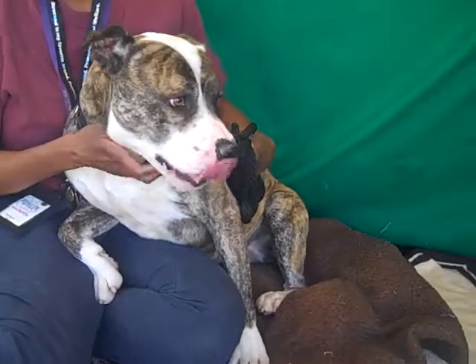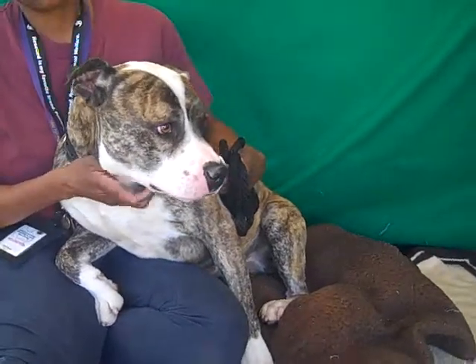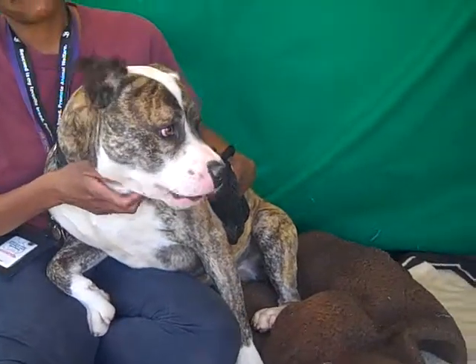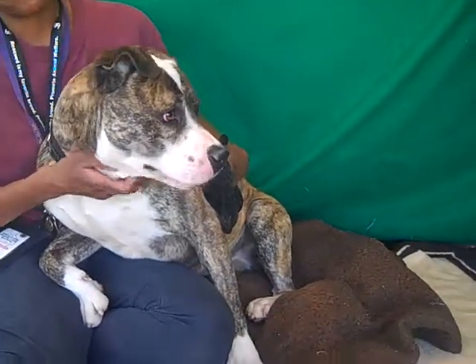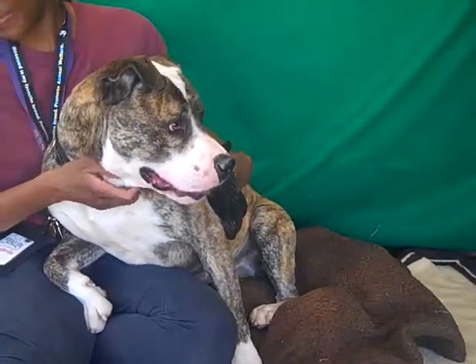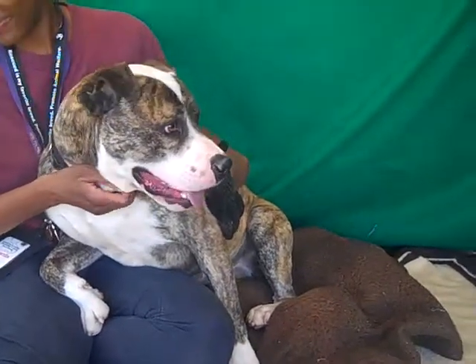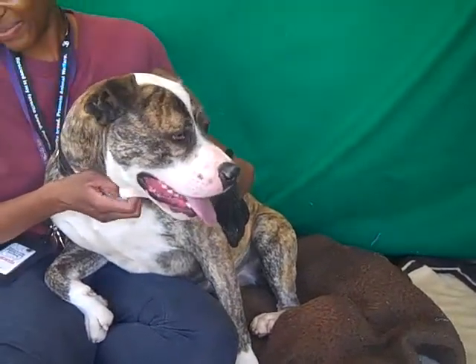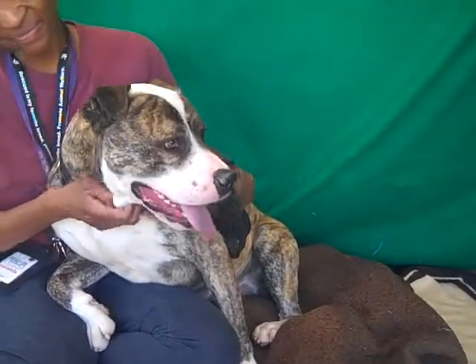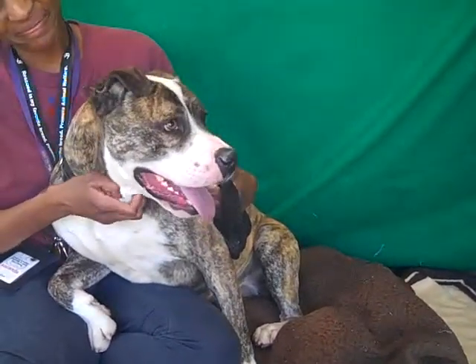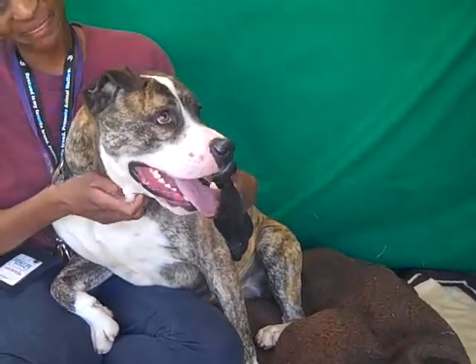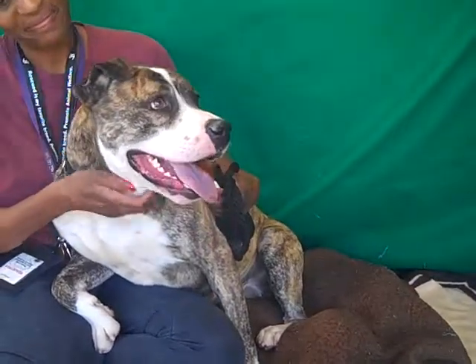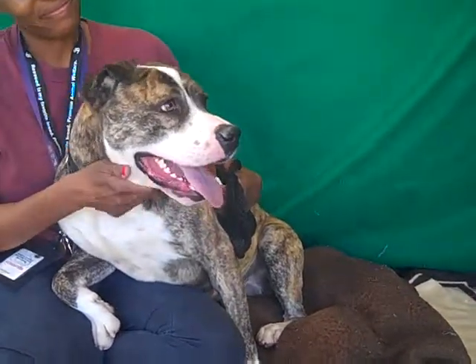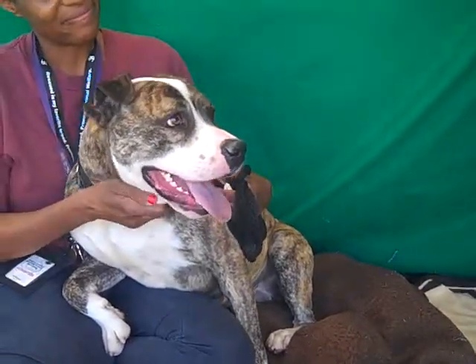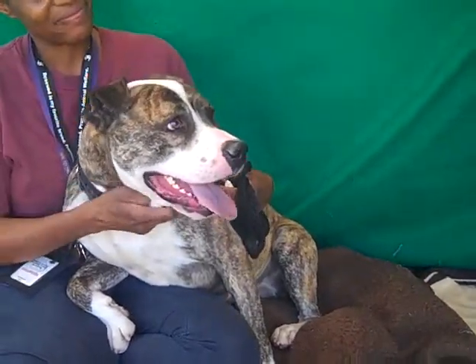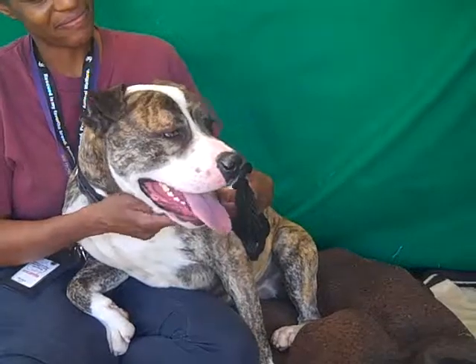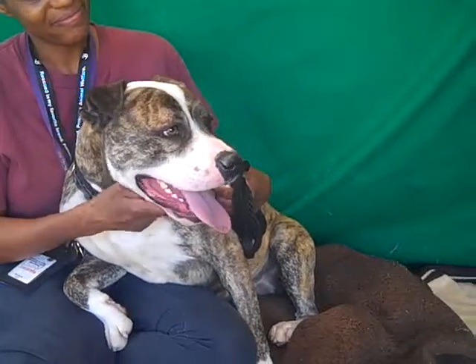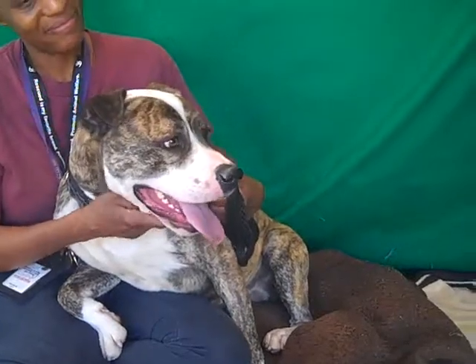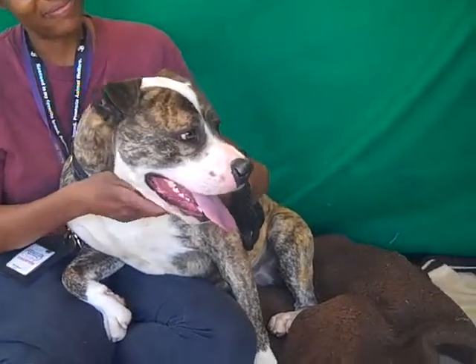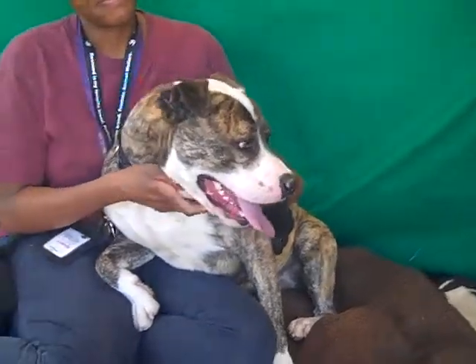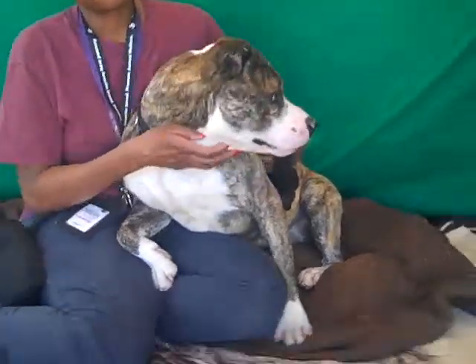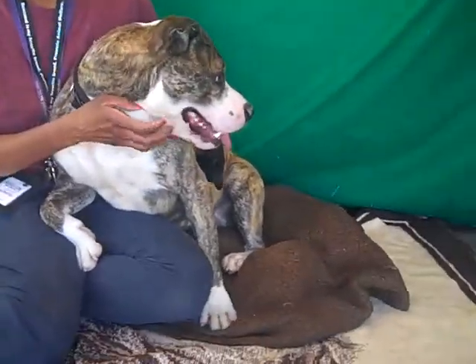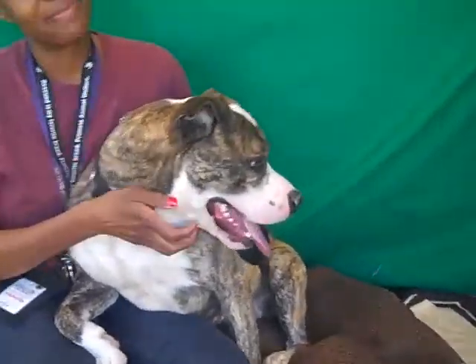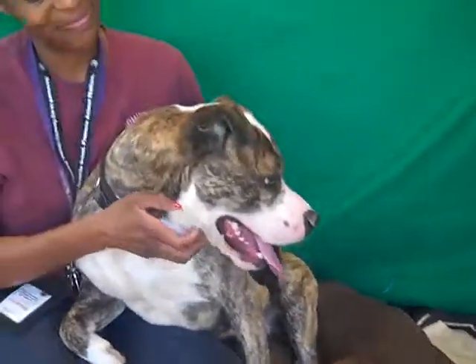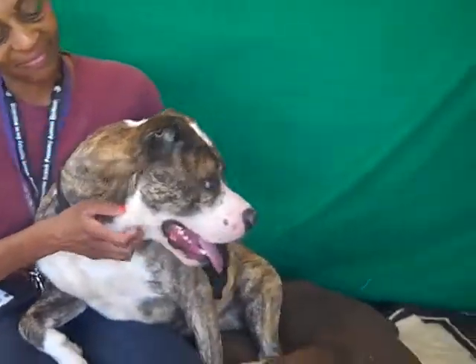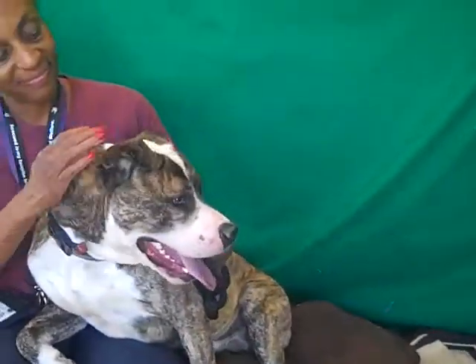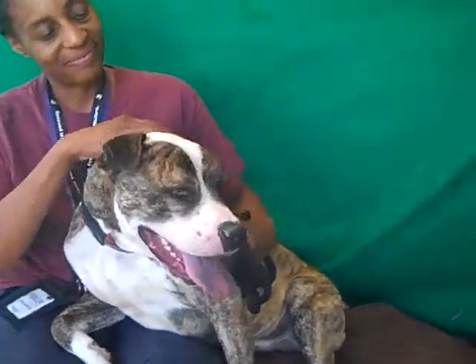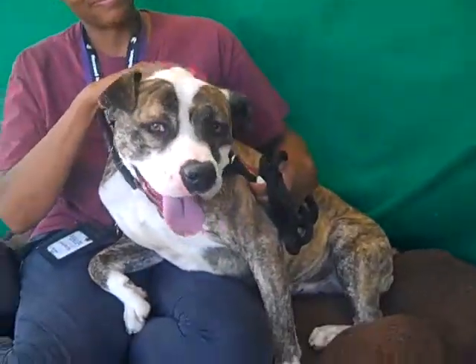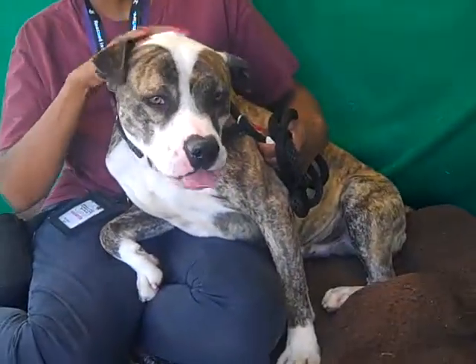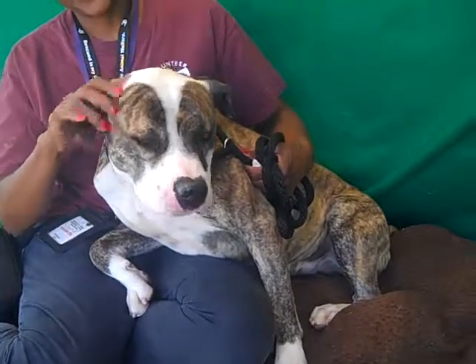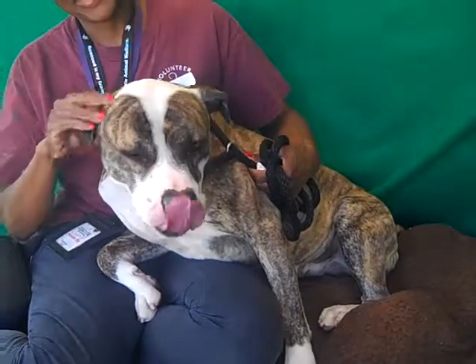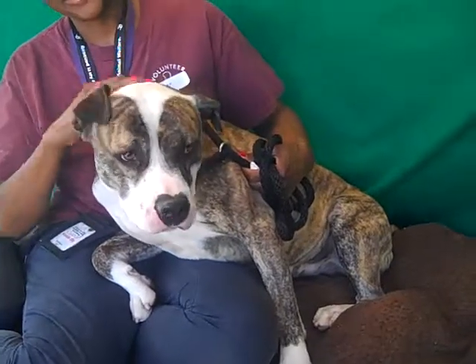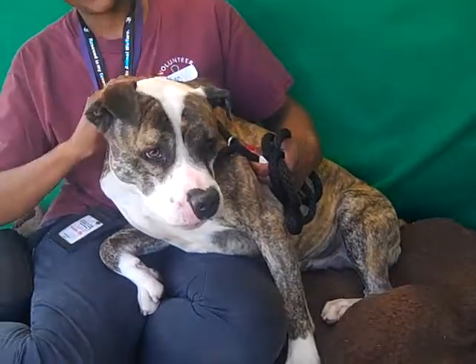He's about two years old so he's really still just a big old puppy. He came in as a stray on January 10th from El Monte and he weighs 64 pounds. And as you can see he likes to lounge on the people that he likes, and he does love people.